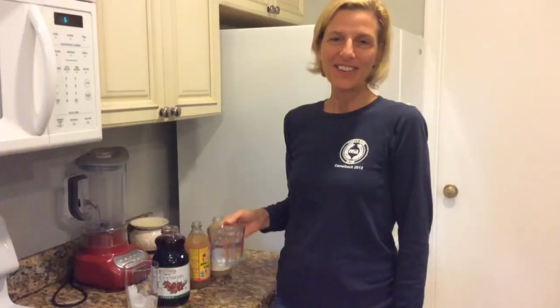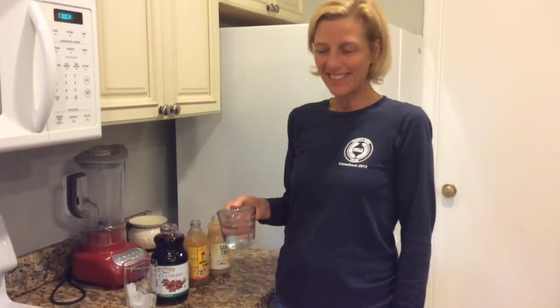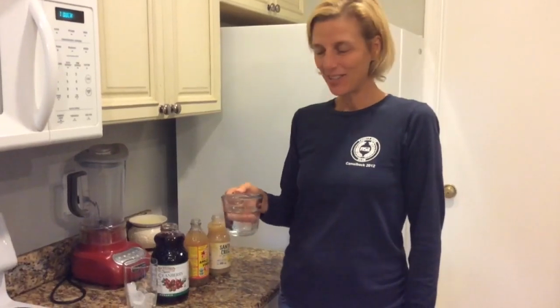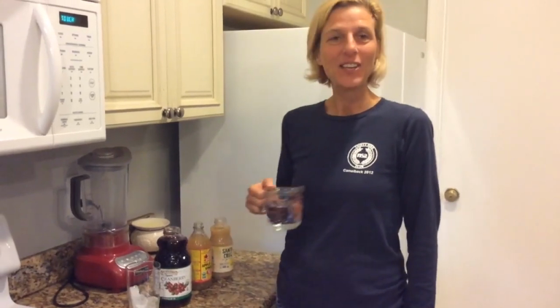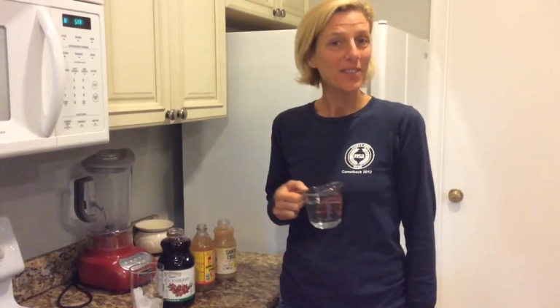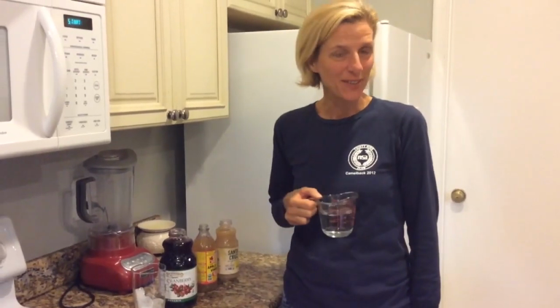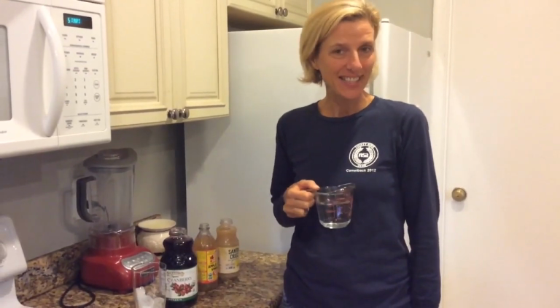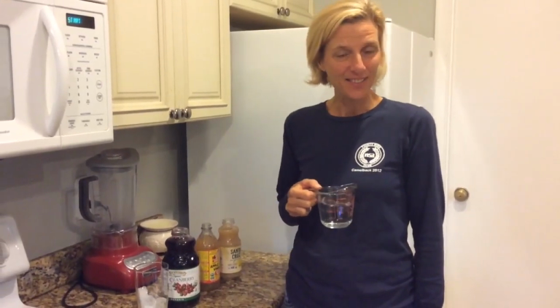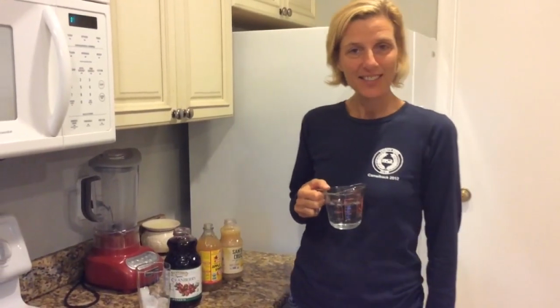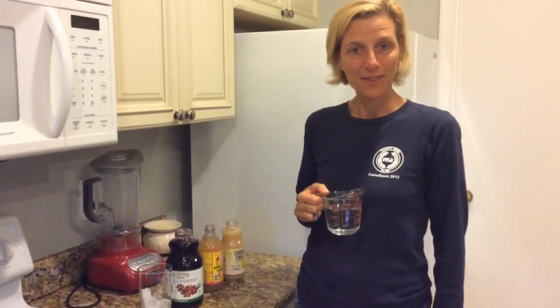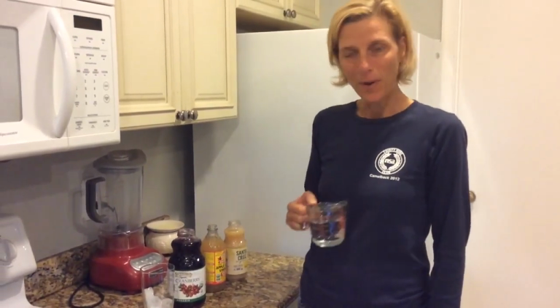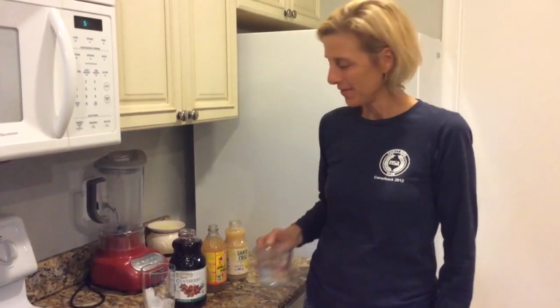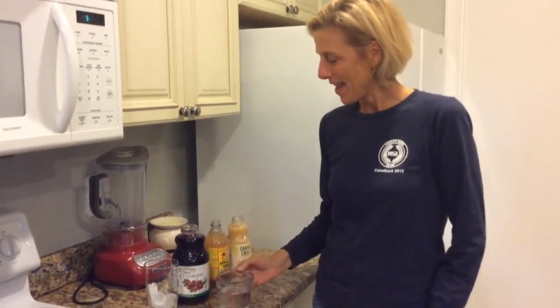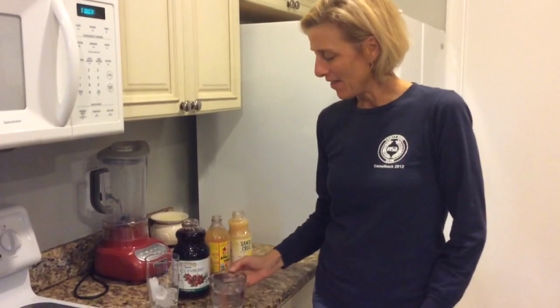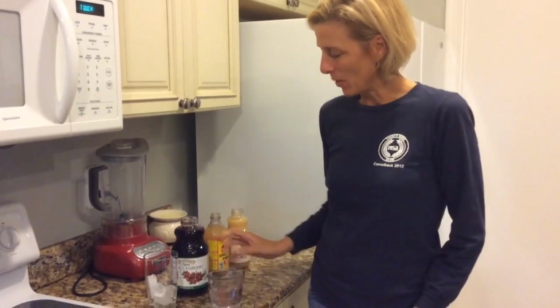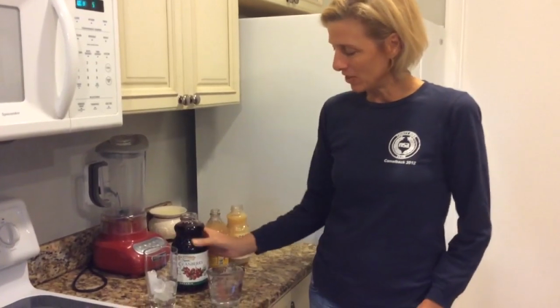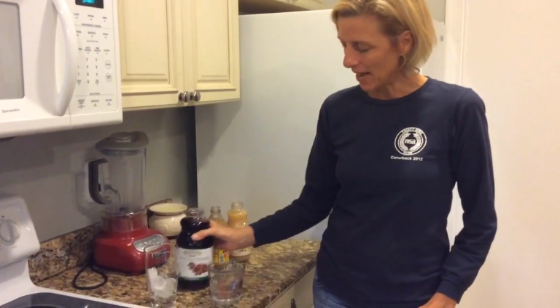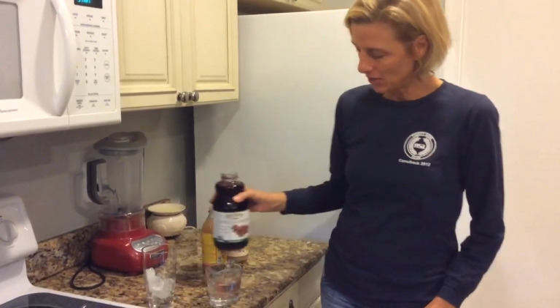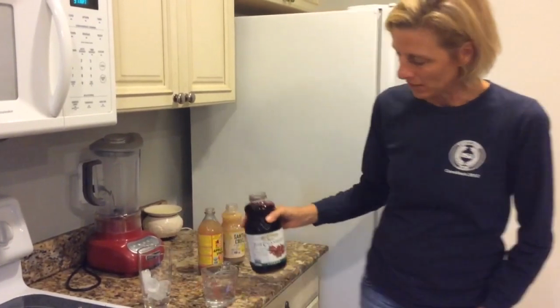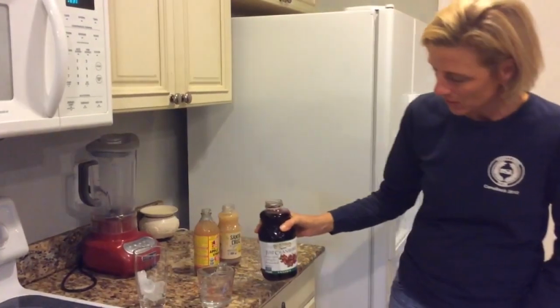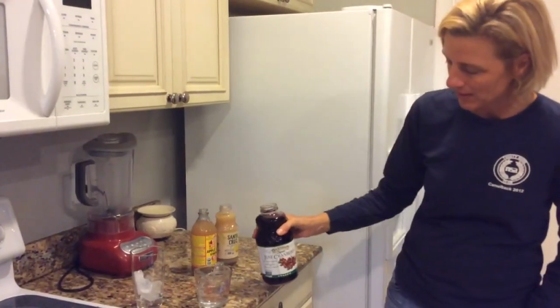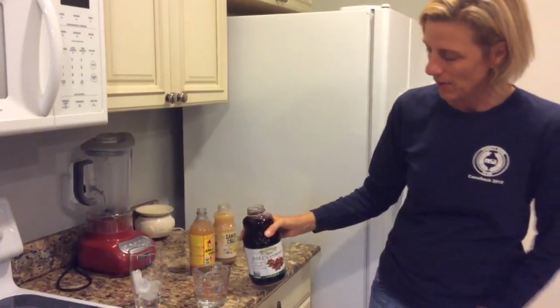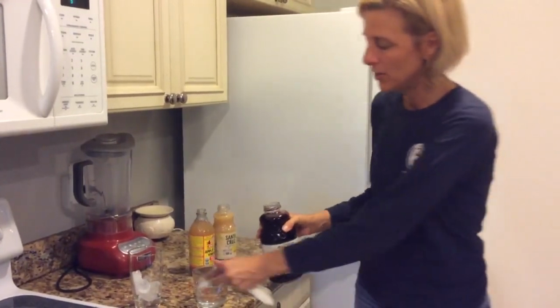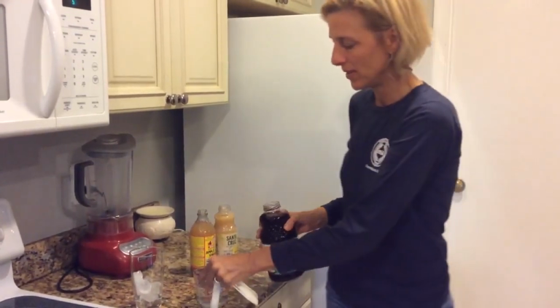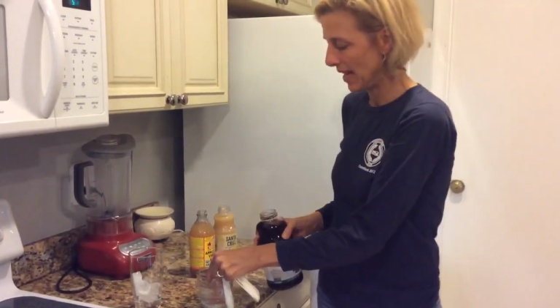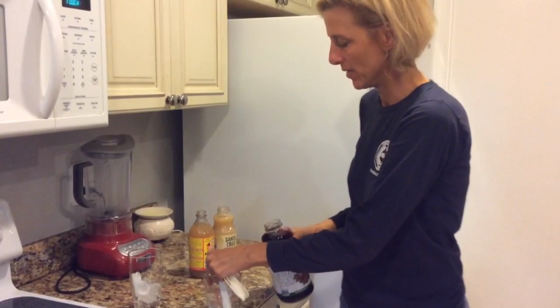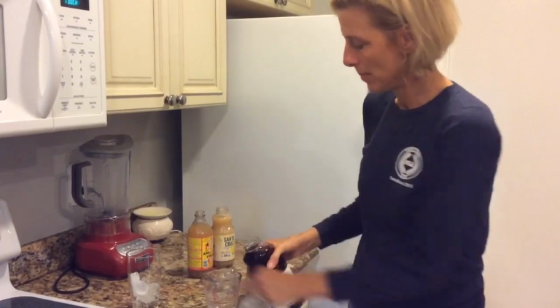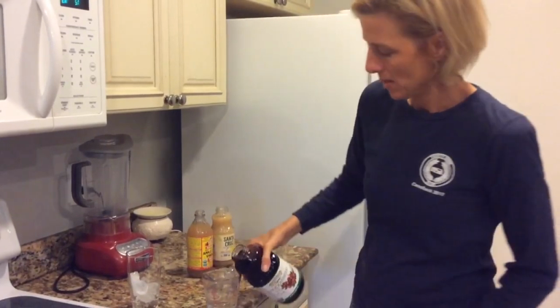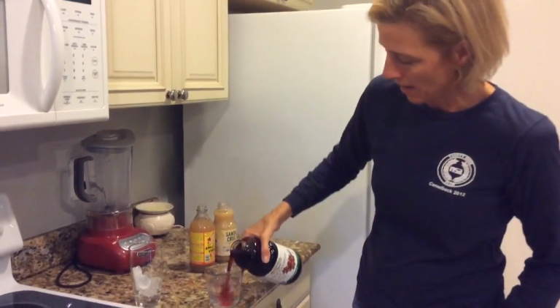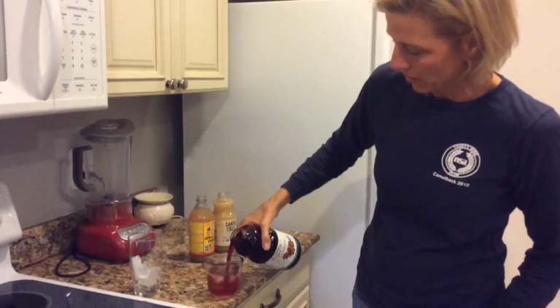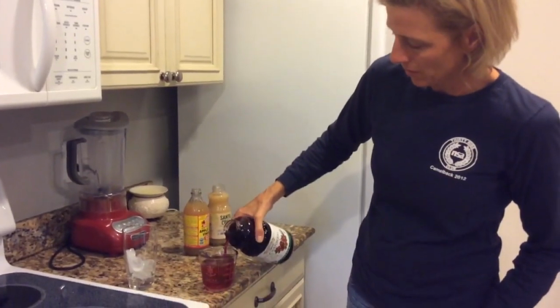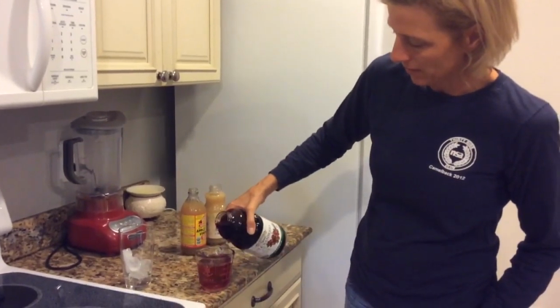To make your detox drink, you want to start with six ounces of filtered water, and then you want to just add two ounces — it's easy if you add to an eight ounce cup — to add about two more ounces.